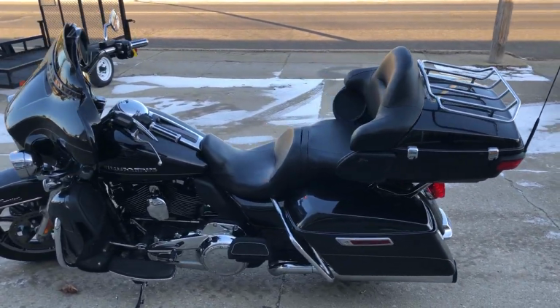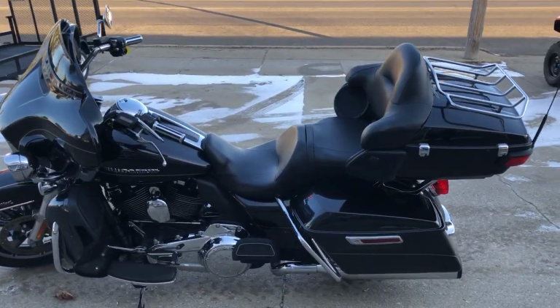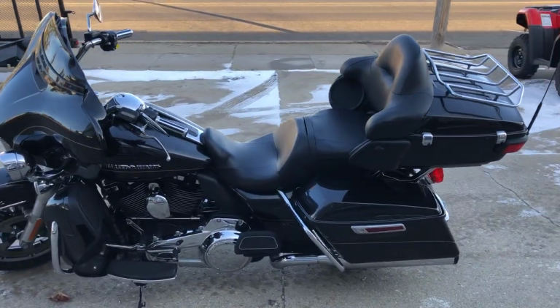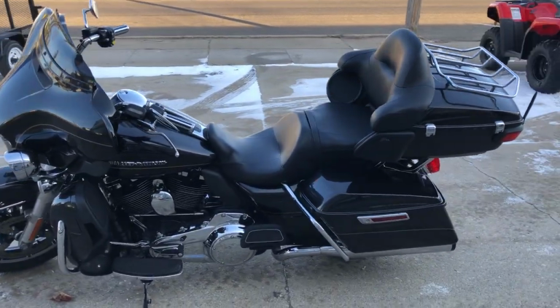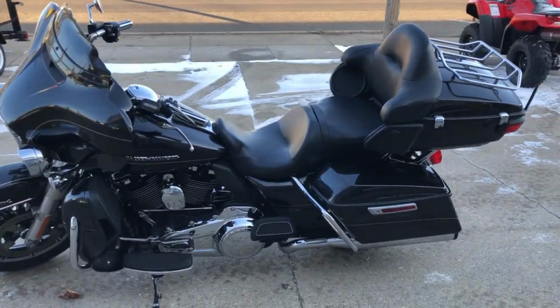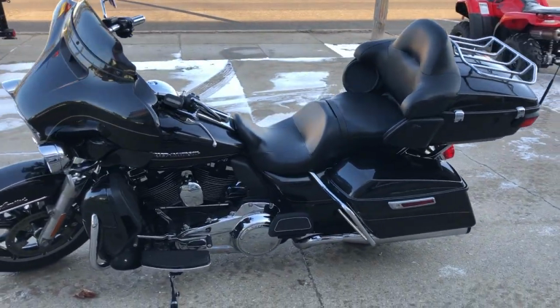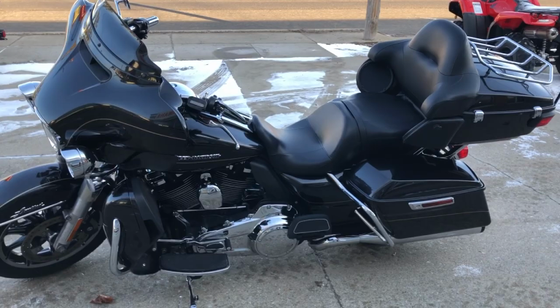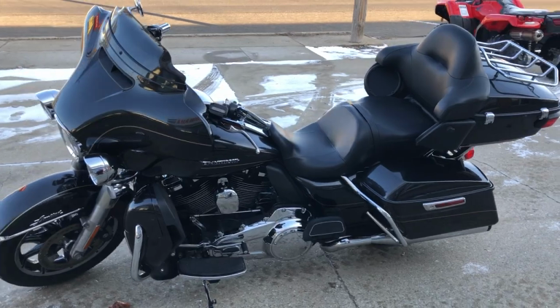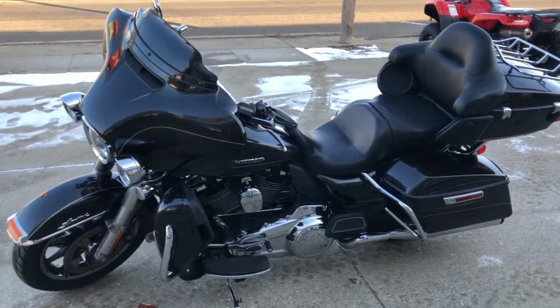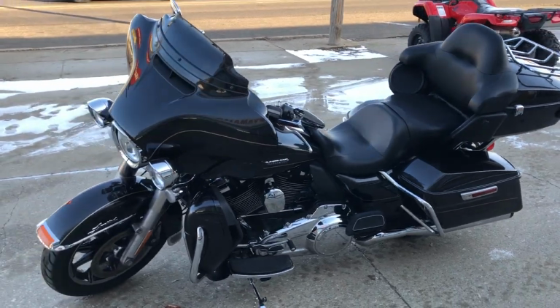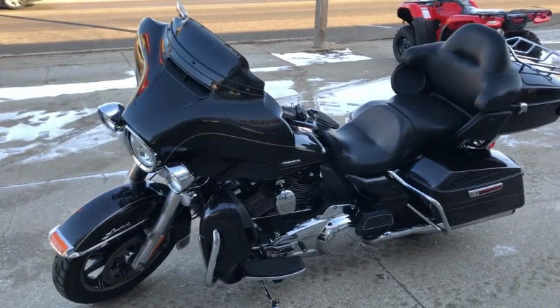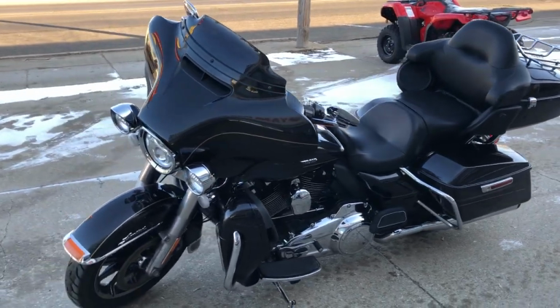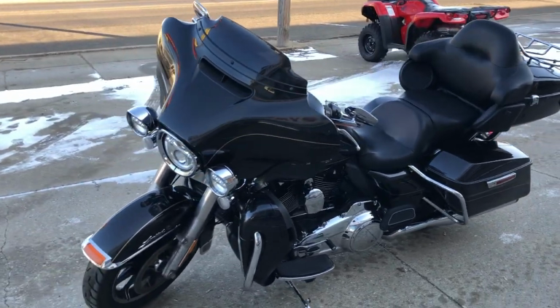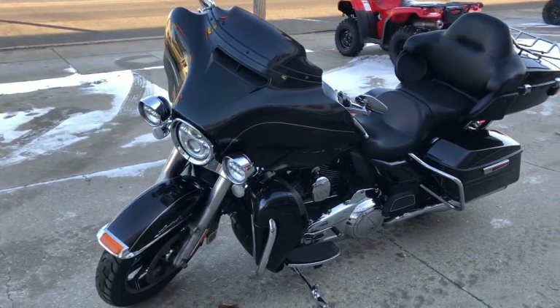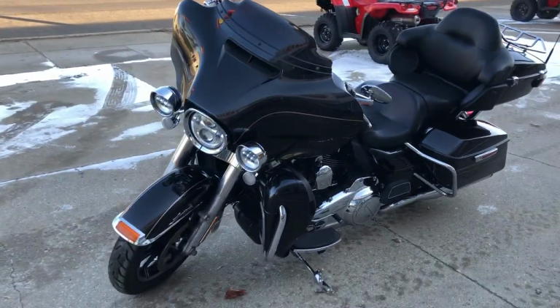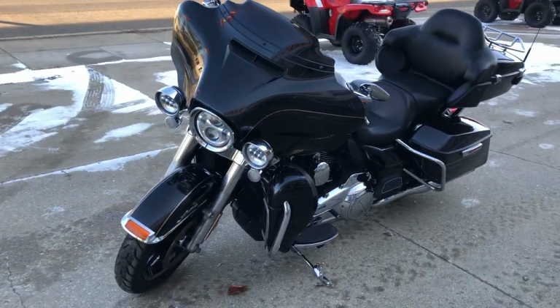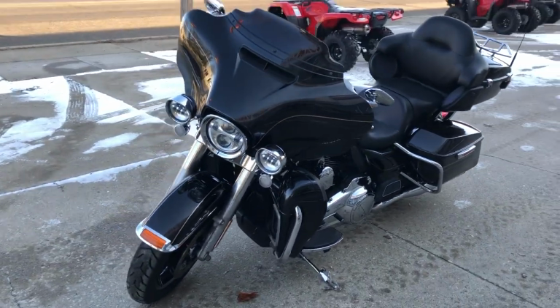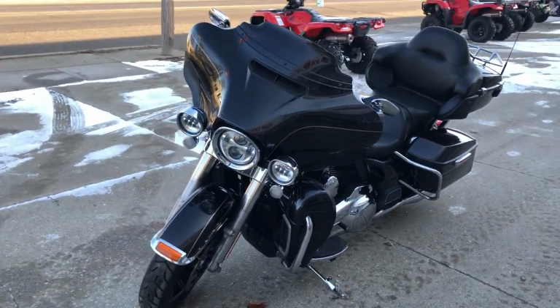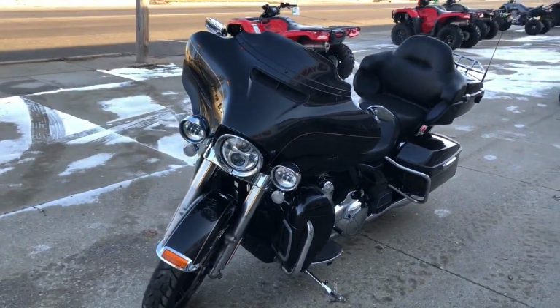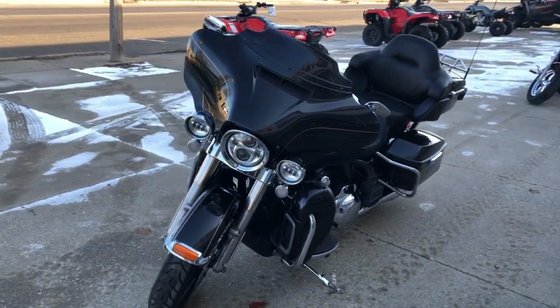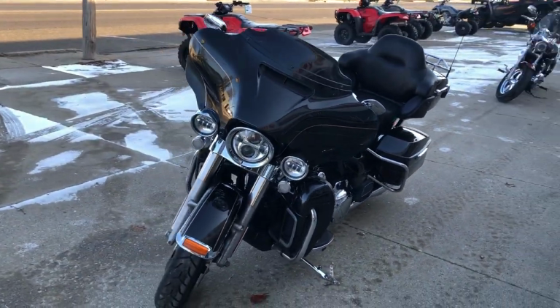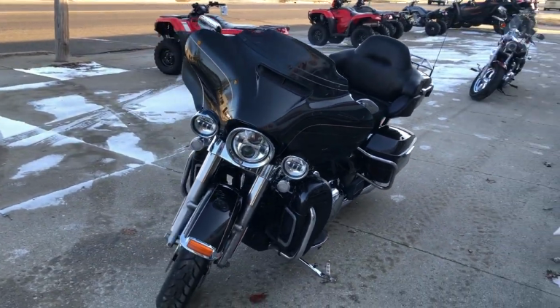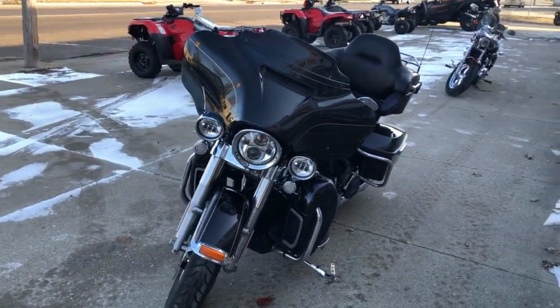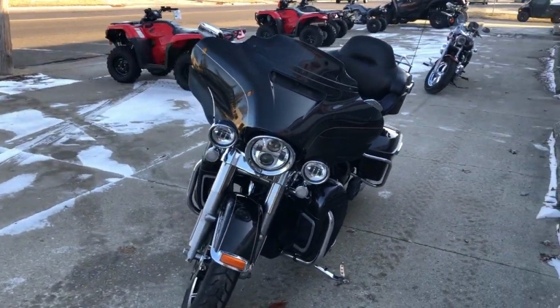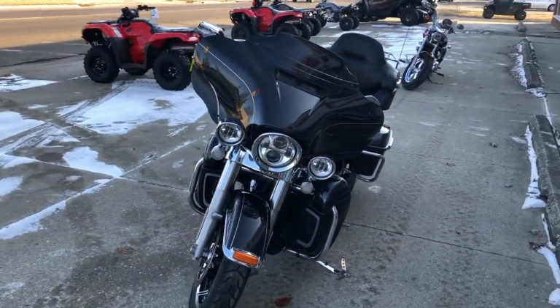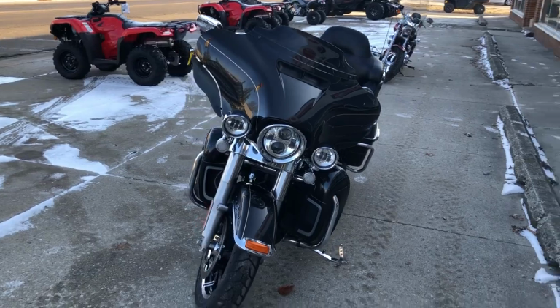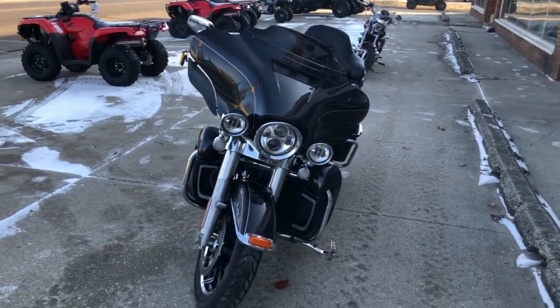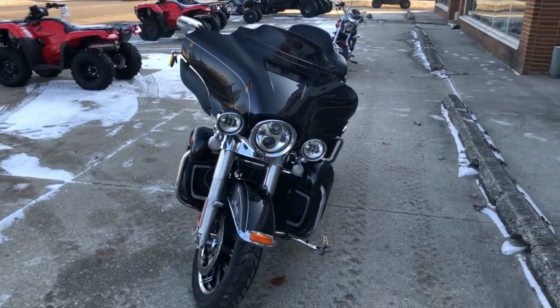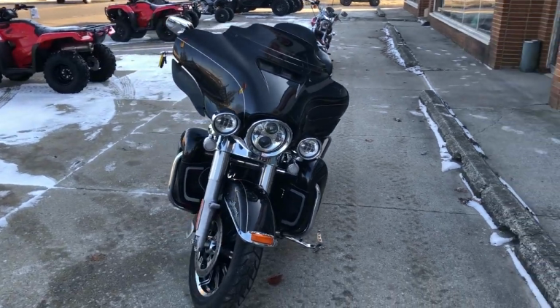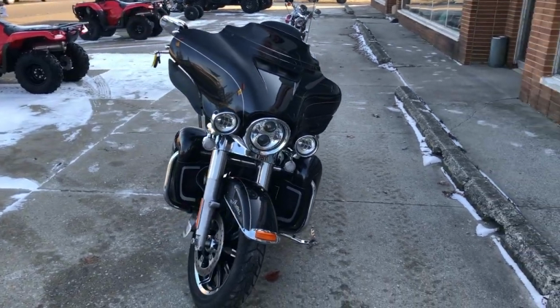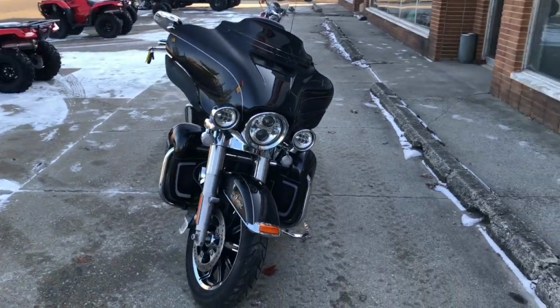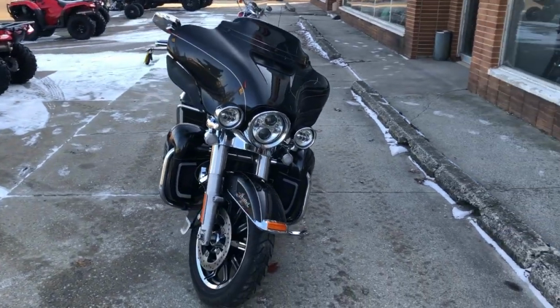Runs strong, everything works, needs nothing. Just been serviced at the dealership, inspected, all fluids have been changed, it's certified and there's a warranty available.